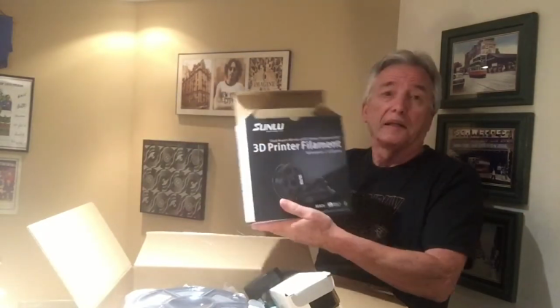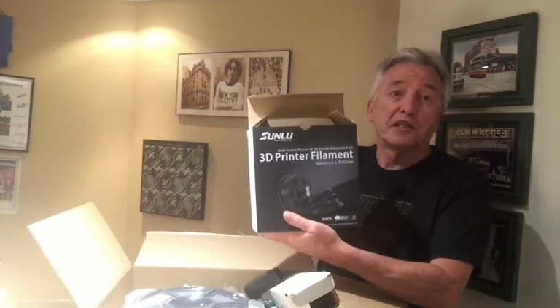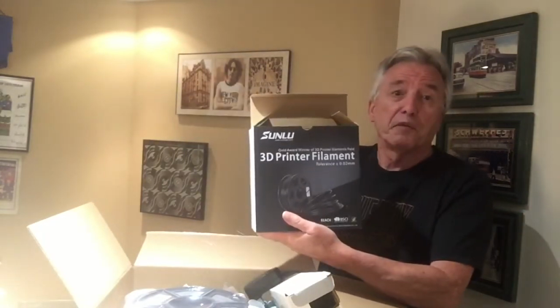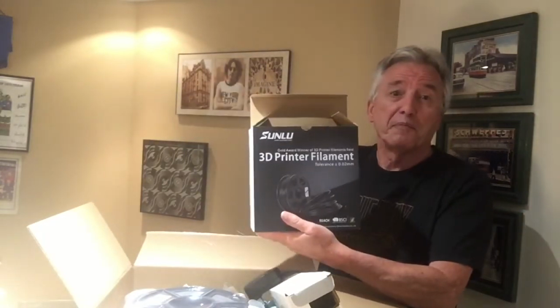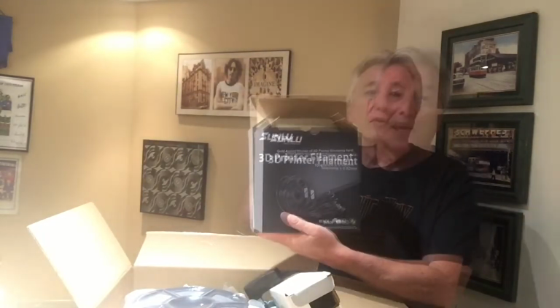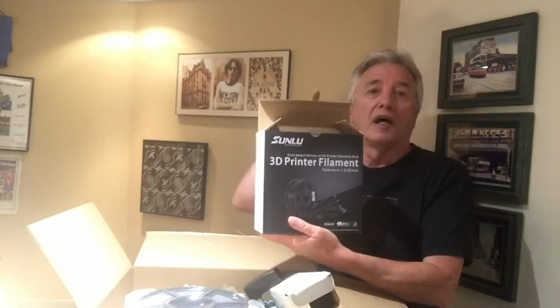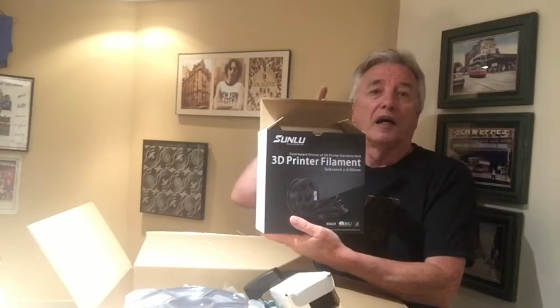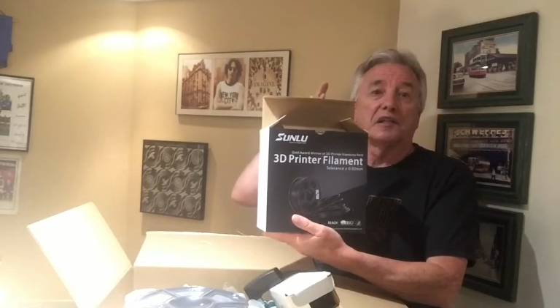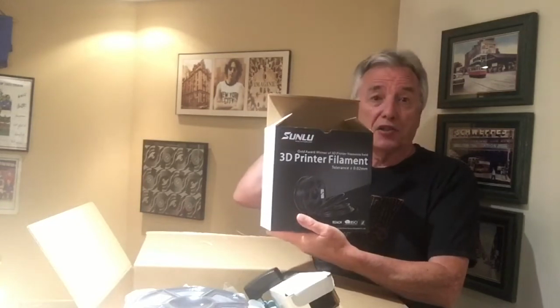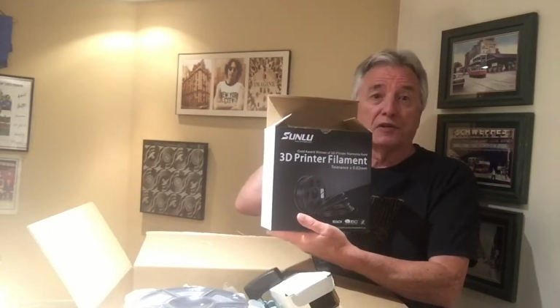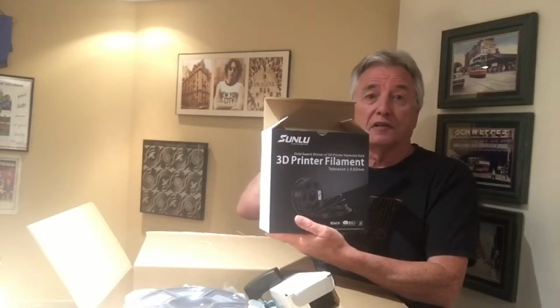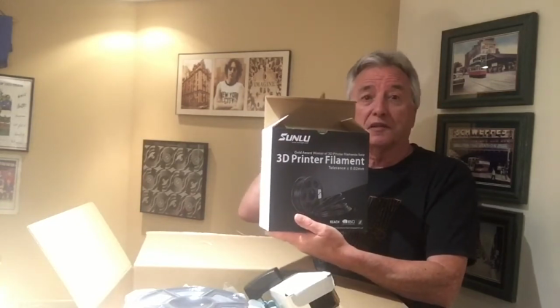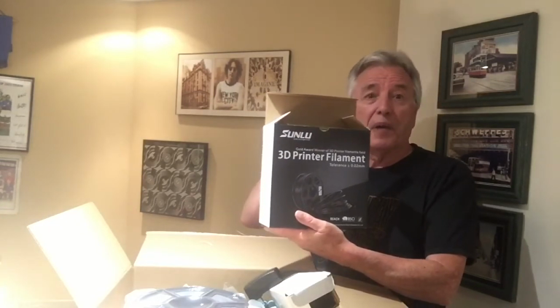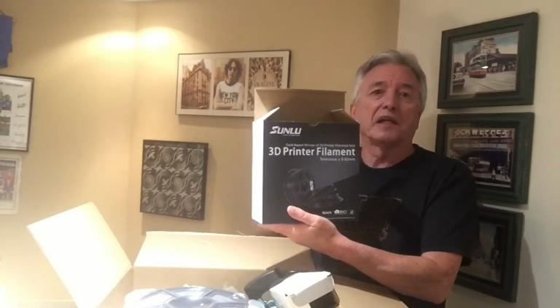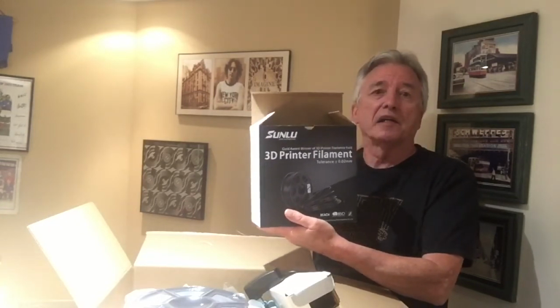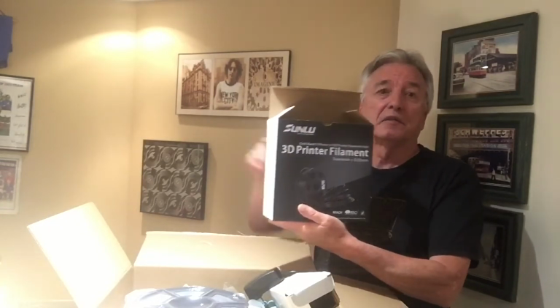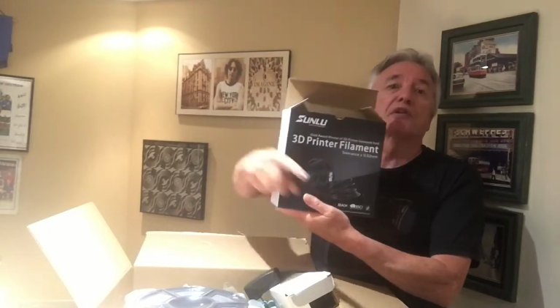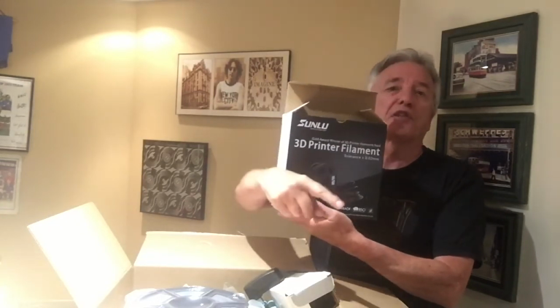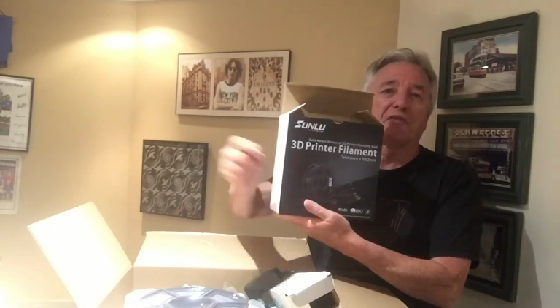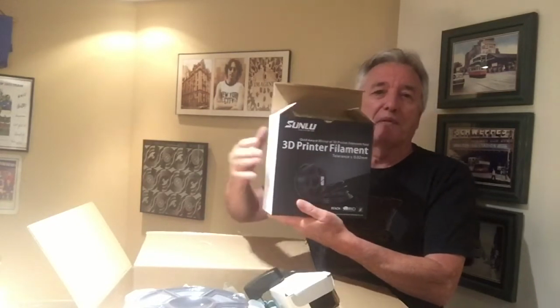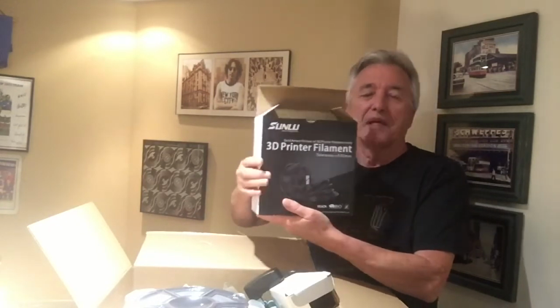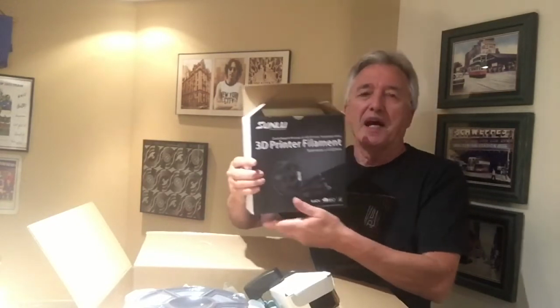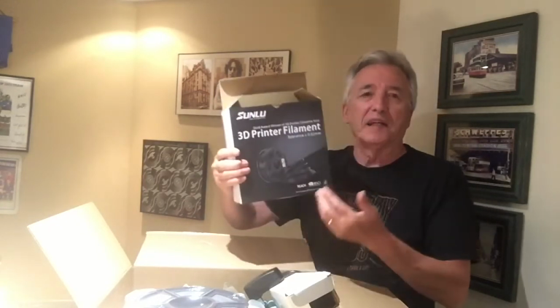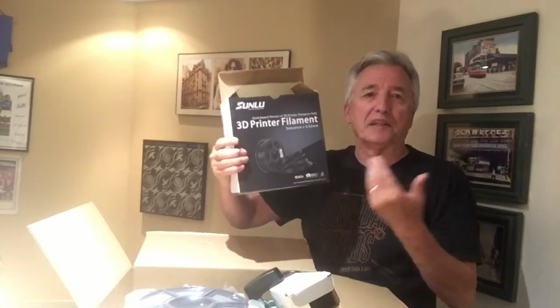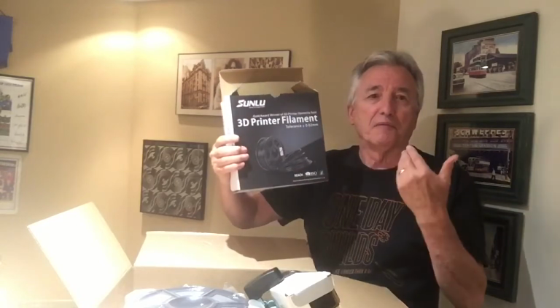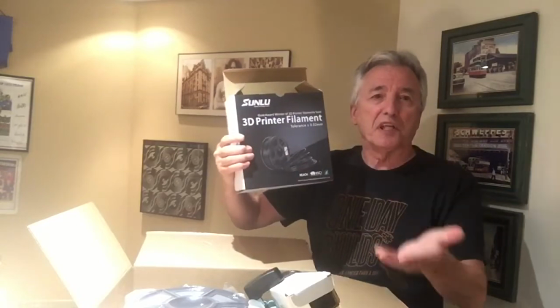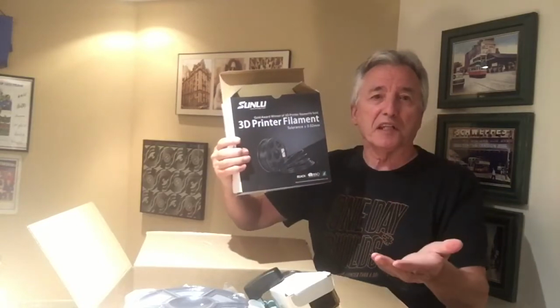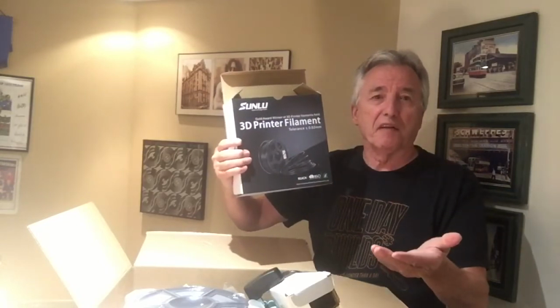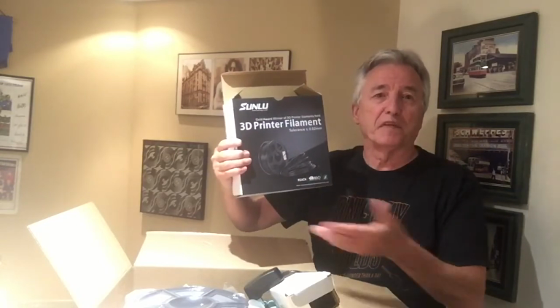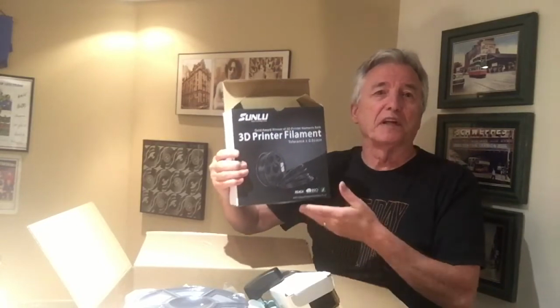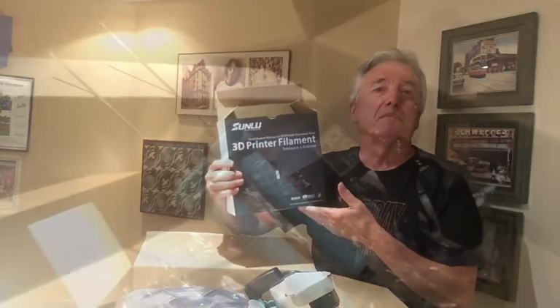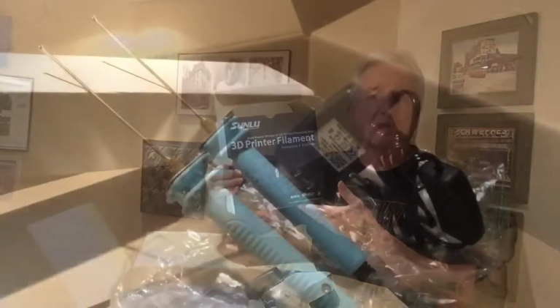Let's see what we can make. Stay tuned, come back again, remember to subscribe, and we'll see you next time for another unboxing.